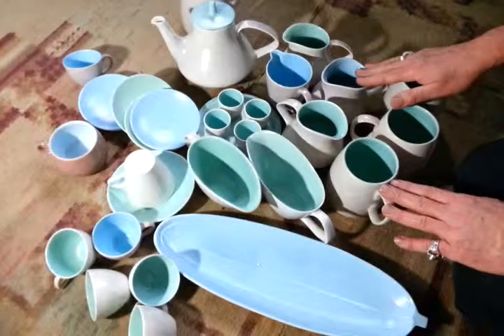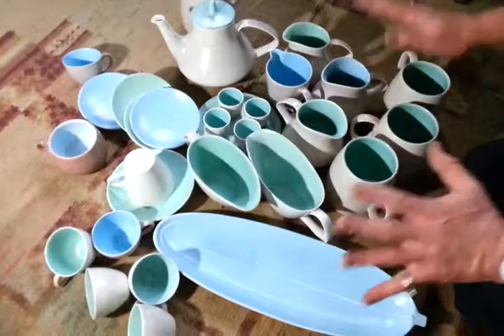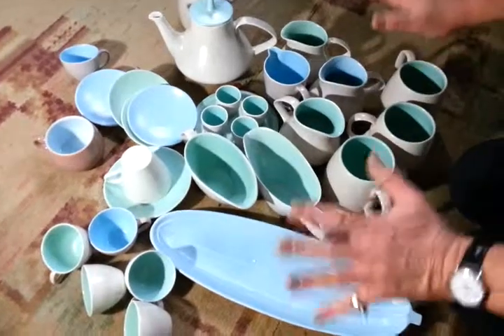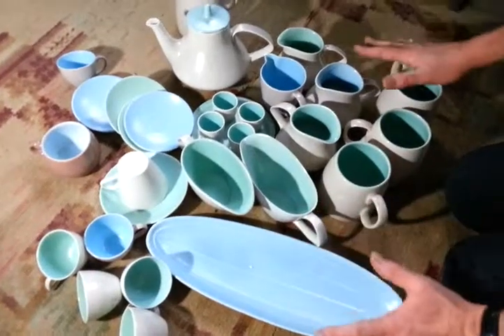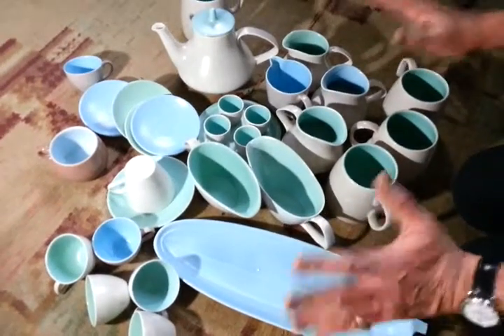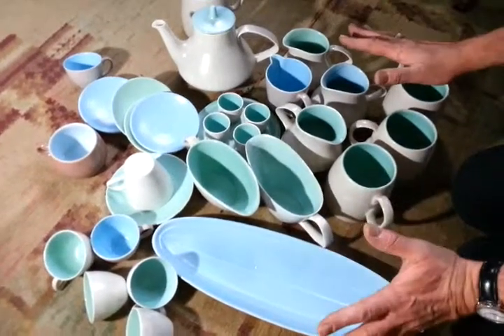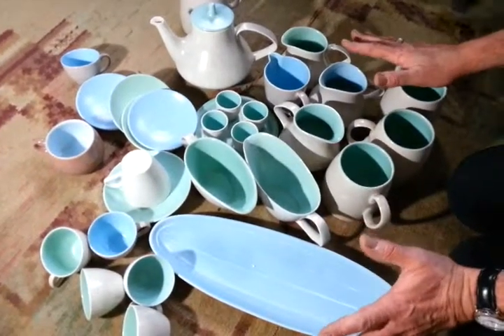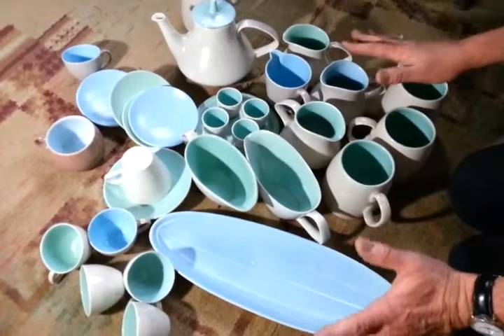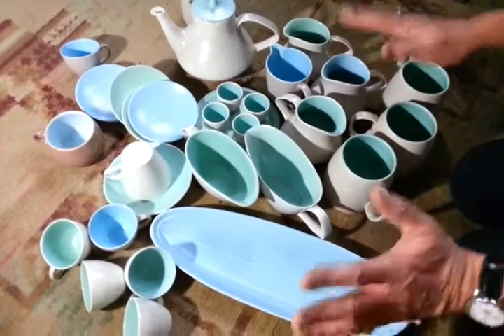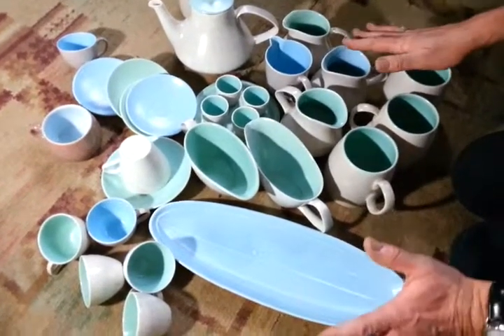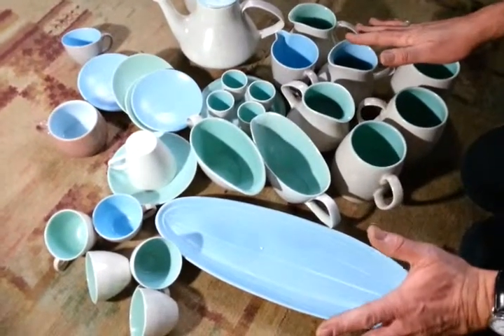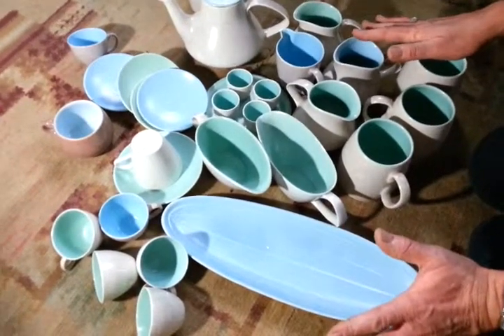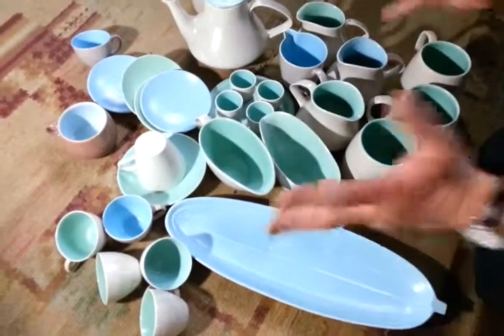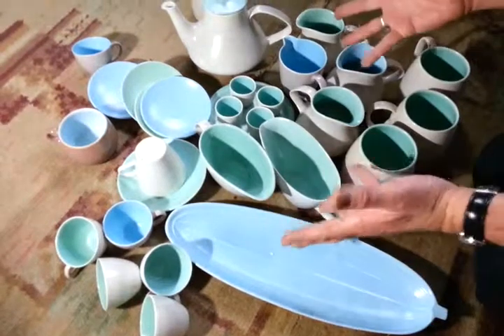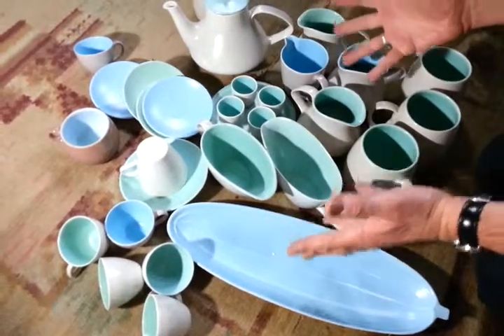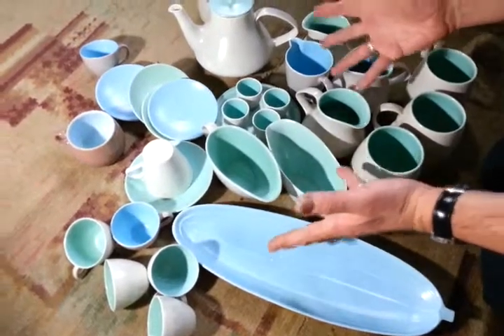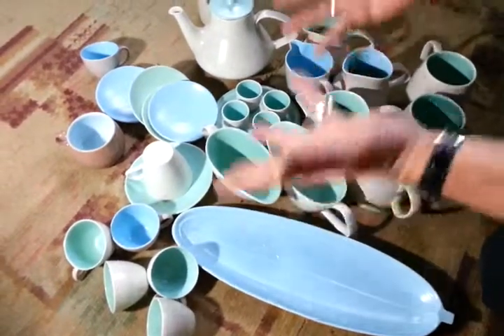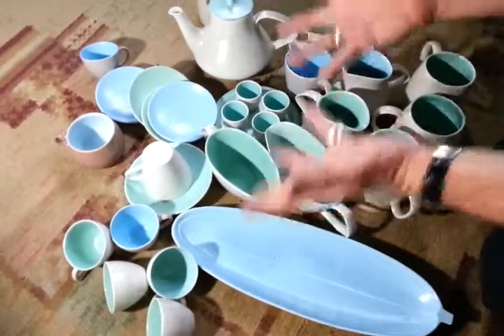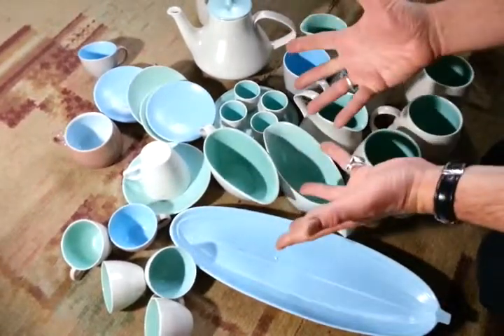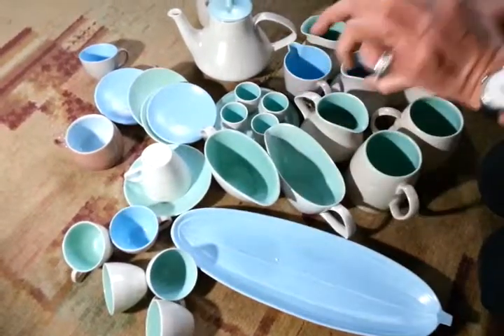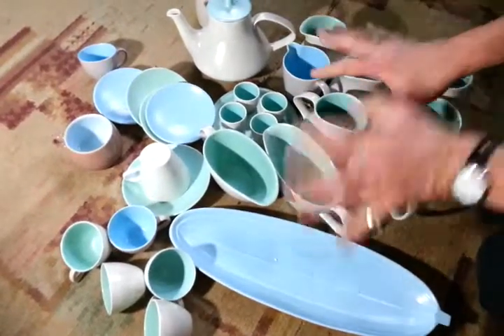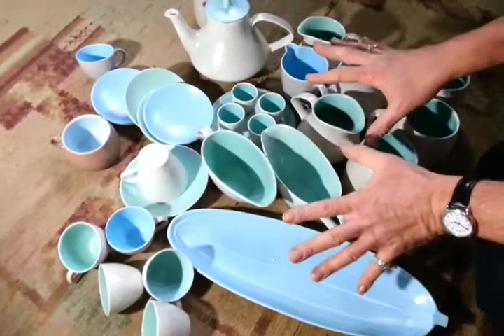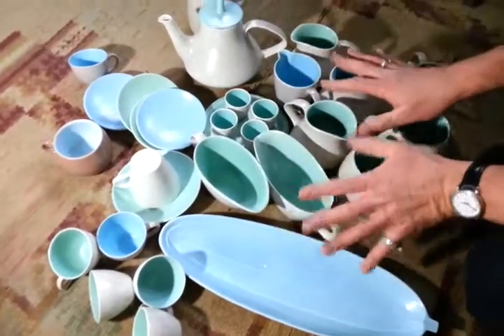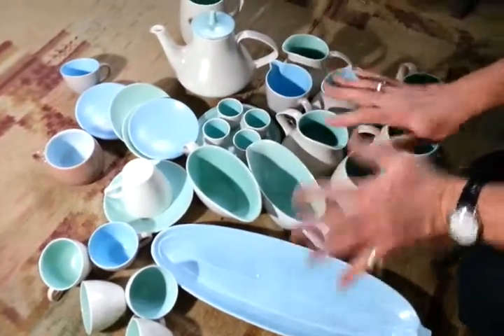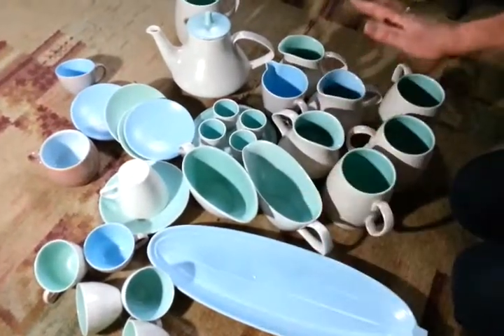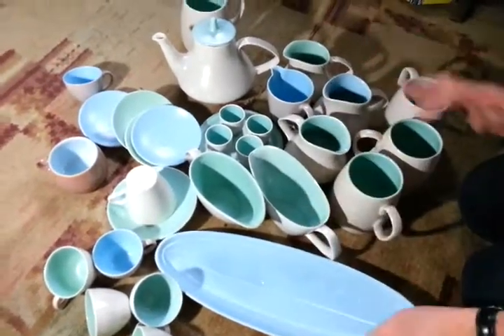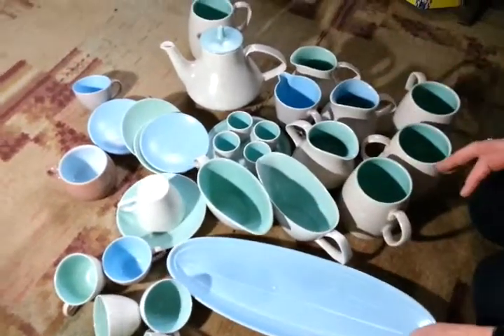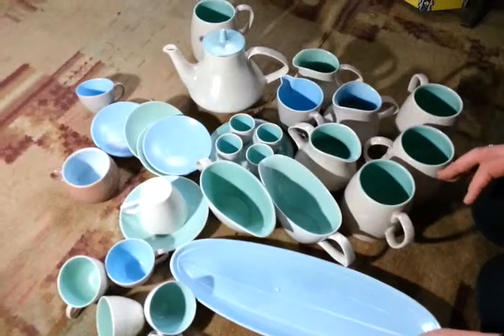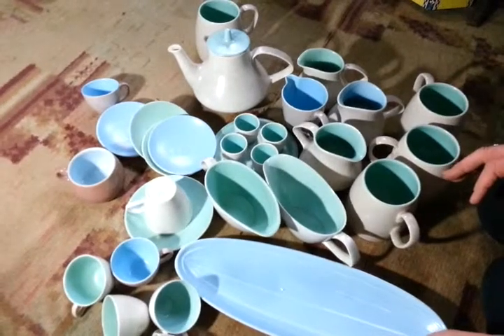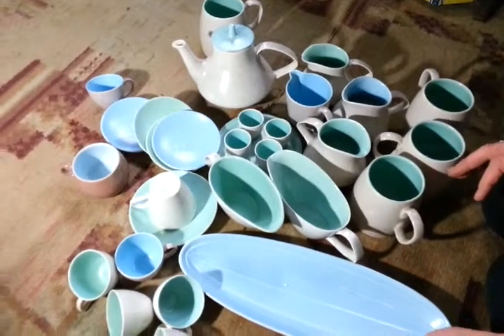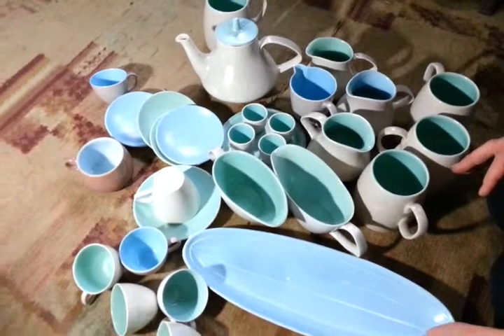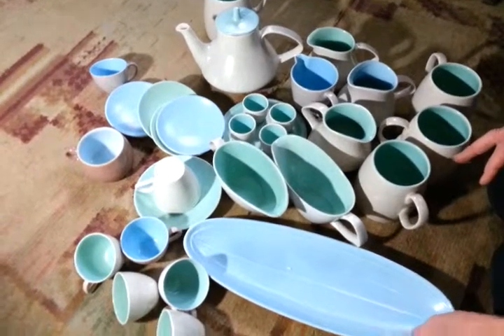Right, ladies and gentlemen, I'm selling tons of Deco and 1950s China today in job lots. This is 30 pieces of Pool pottery. It looks 50s.